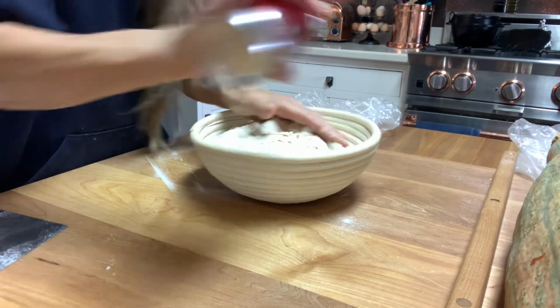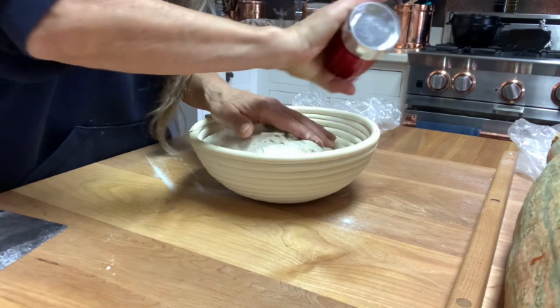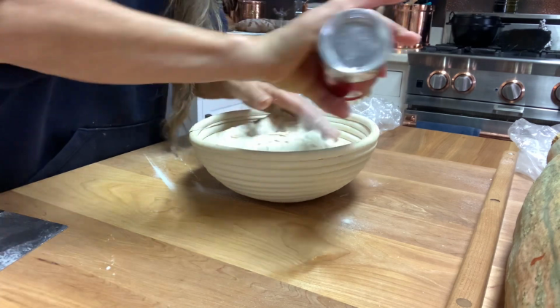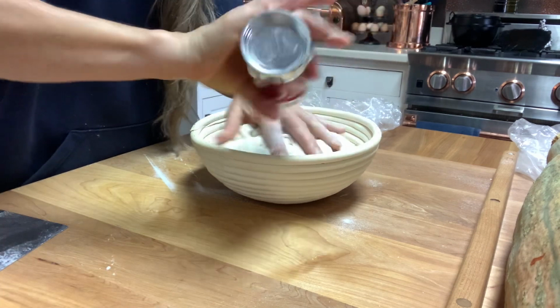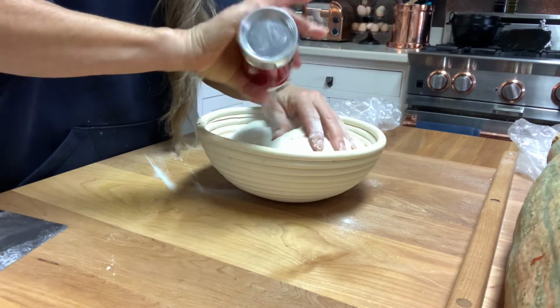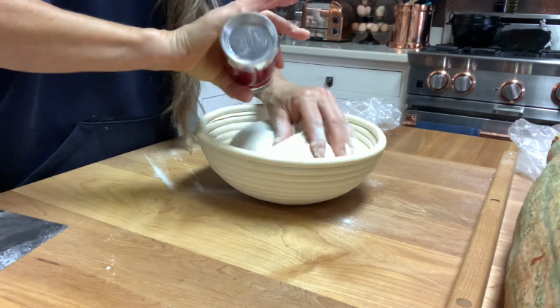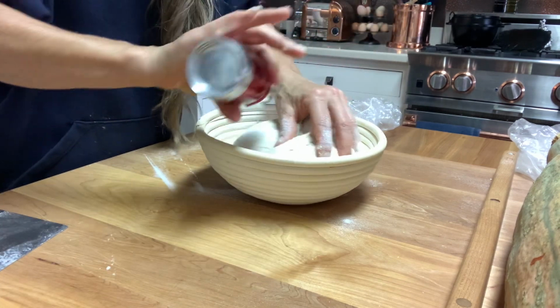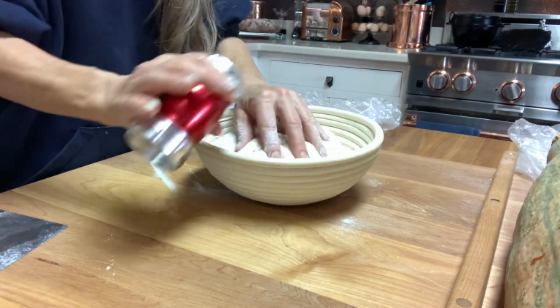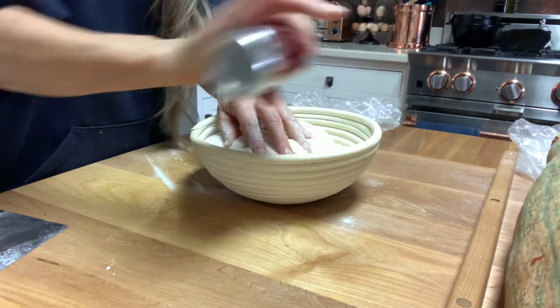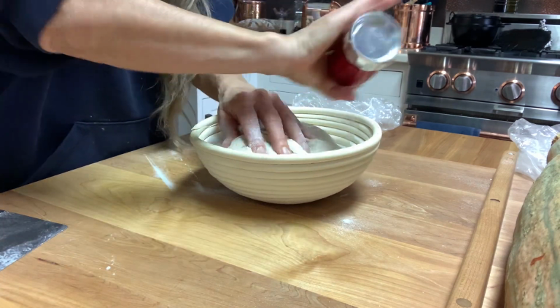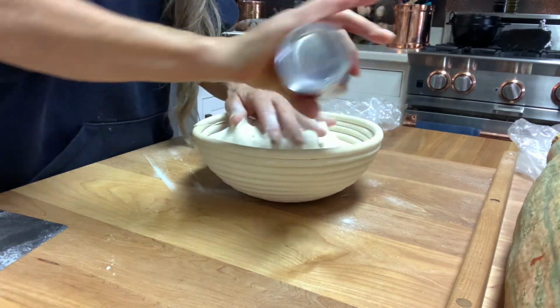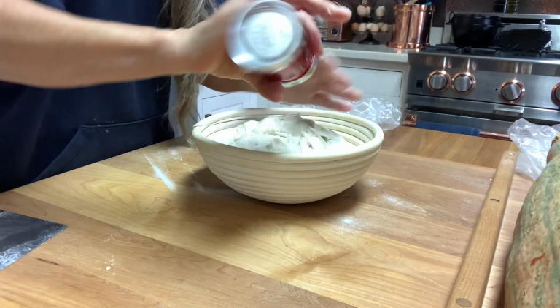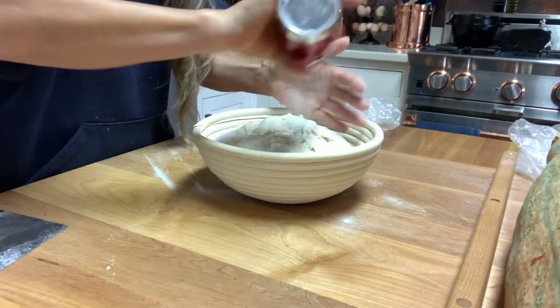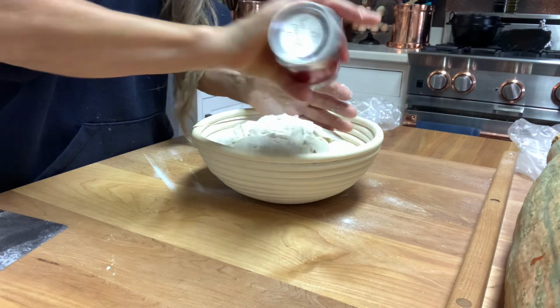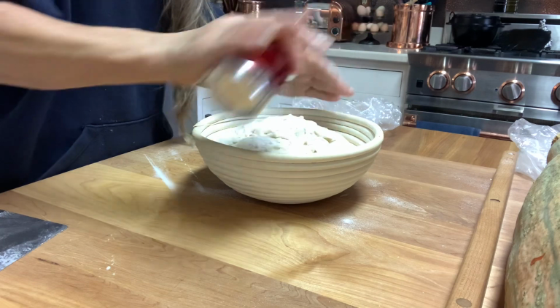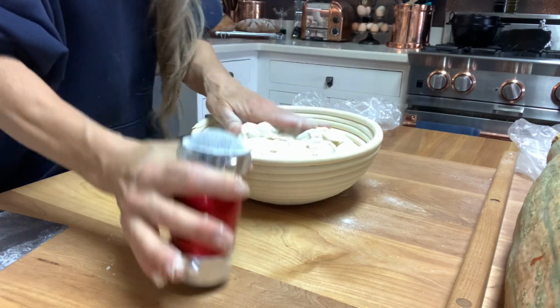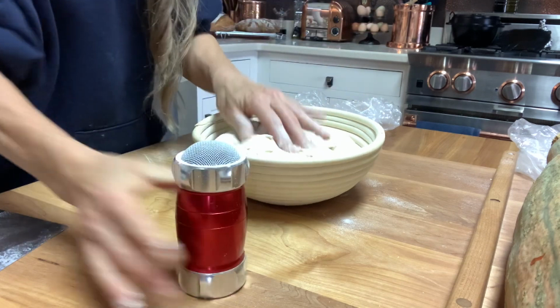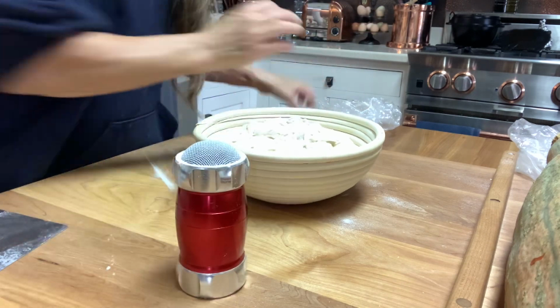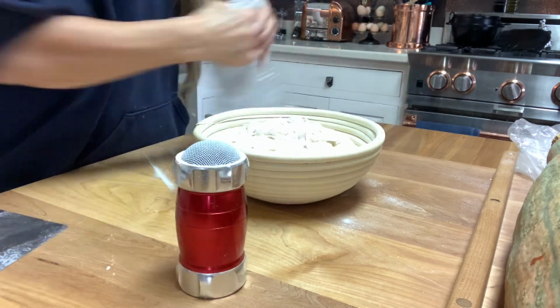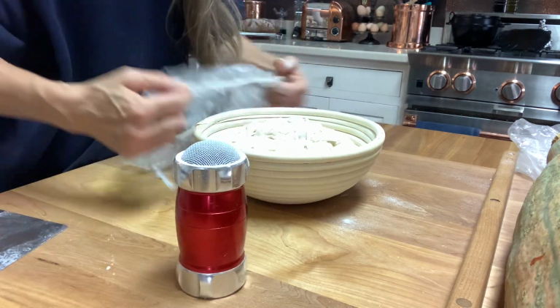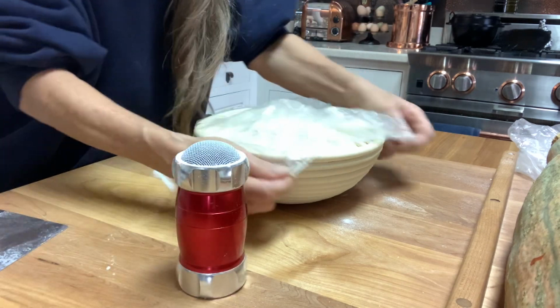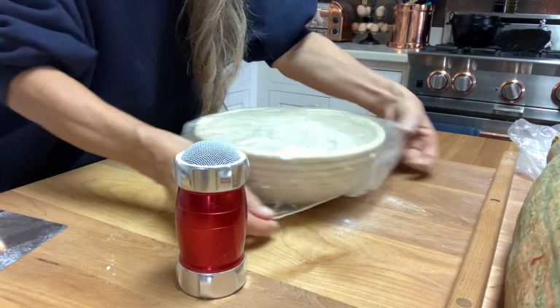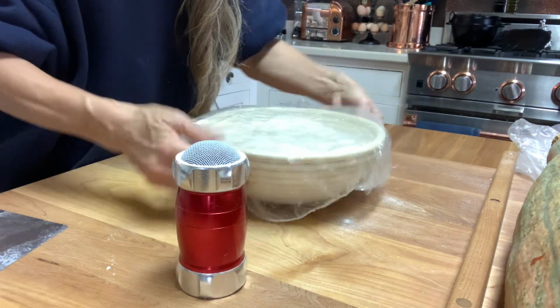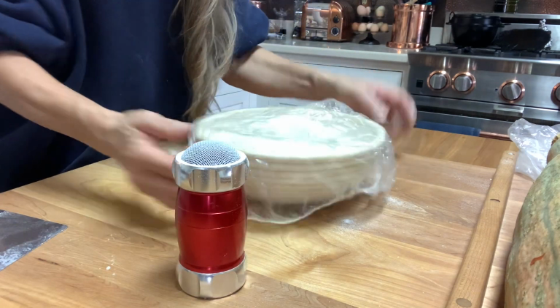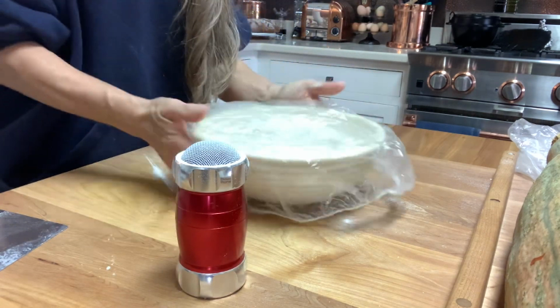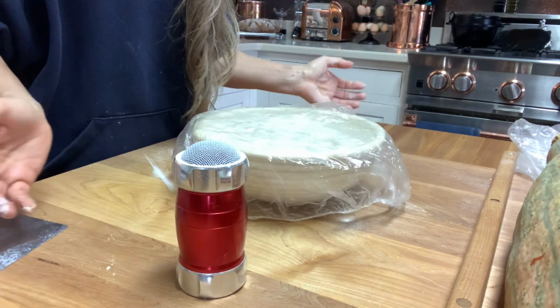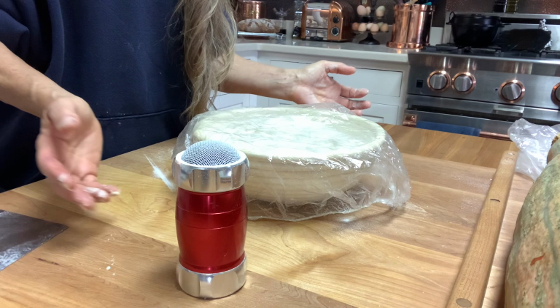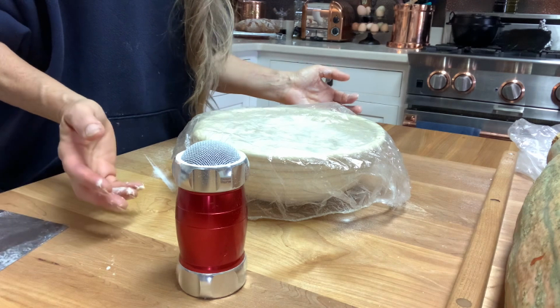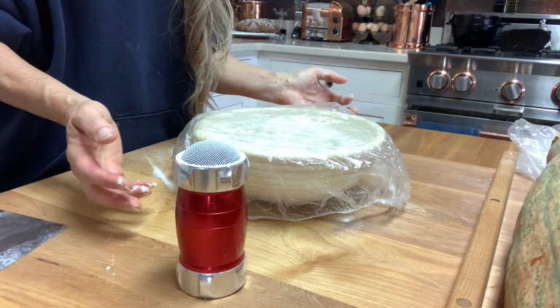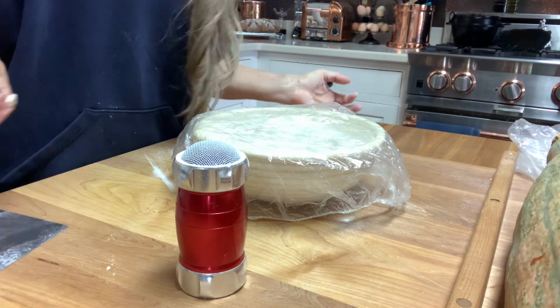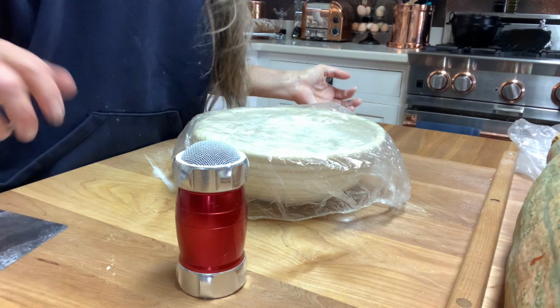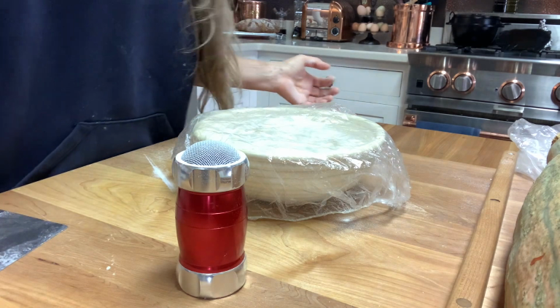Sprinkle white rice flour all on the edges, moving it around so it doesn't stick, and a little on the top so it doesn't stick to the plastic. Put the plastic over it and put it in the refrigerator — I'll see you in the morning.